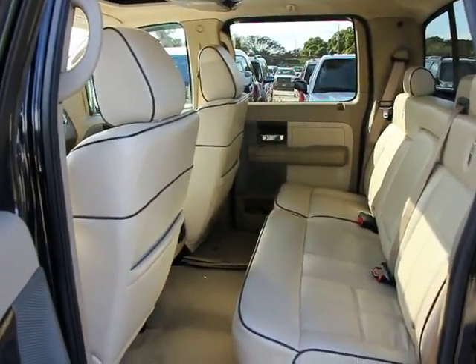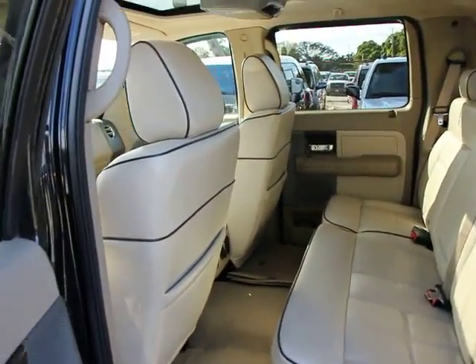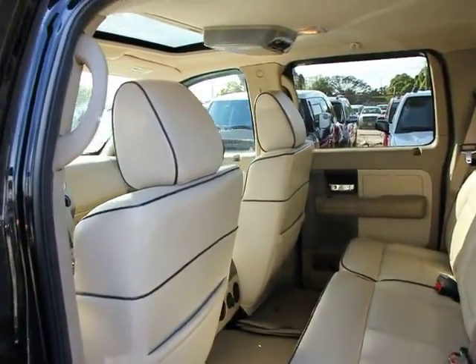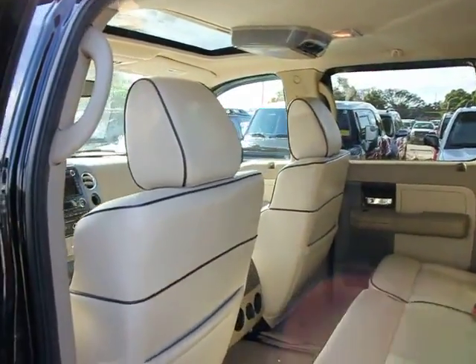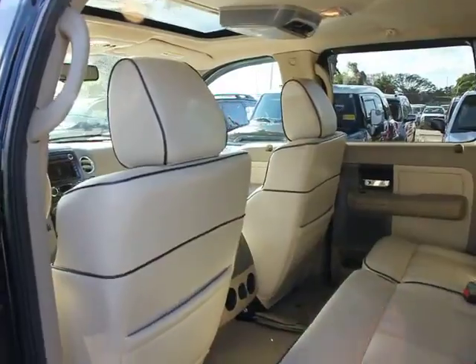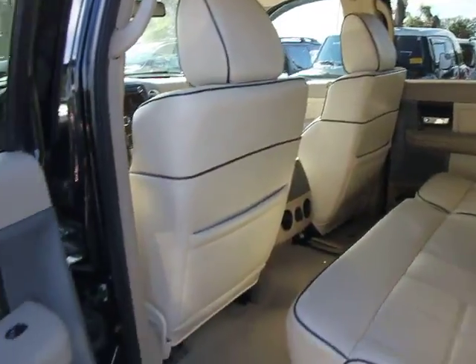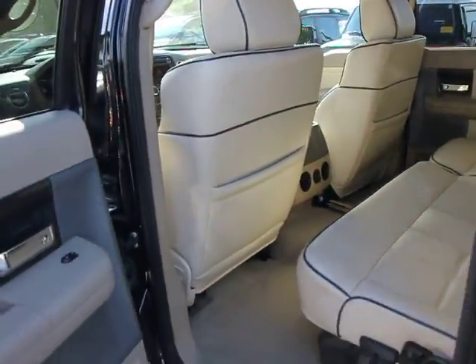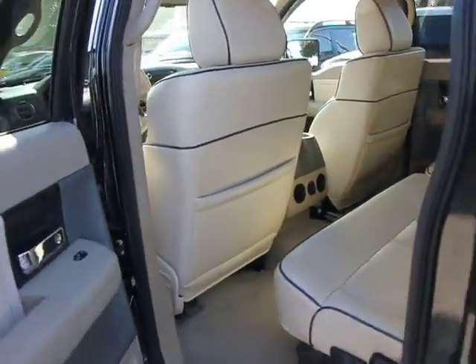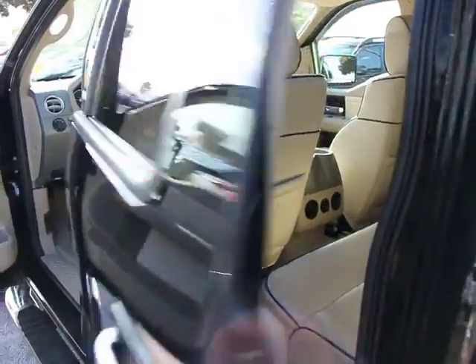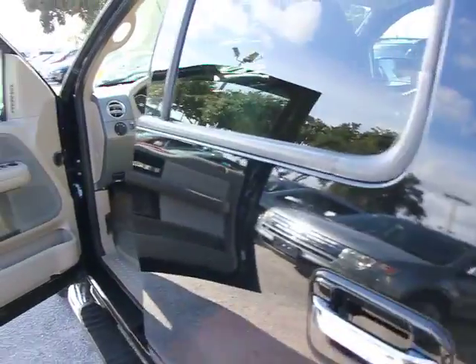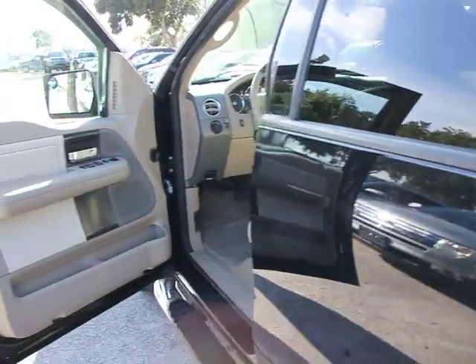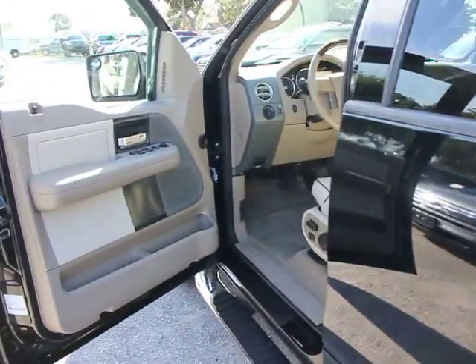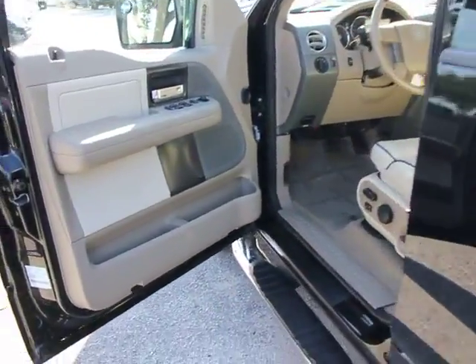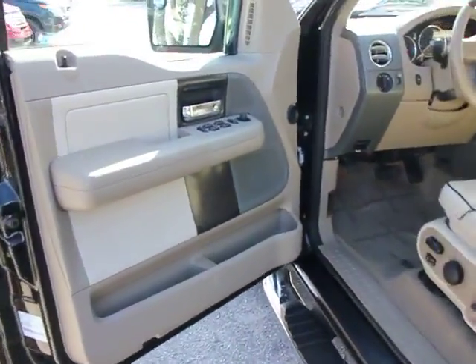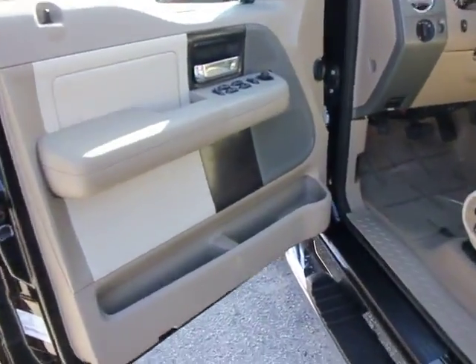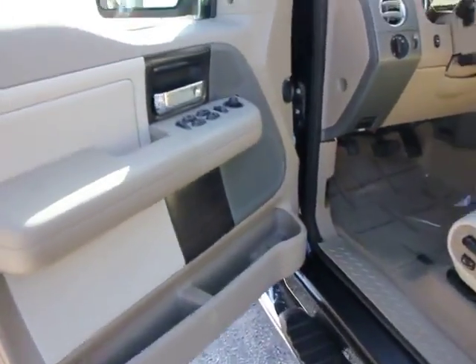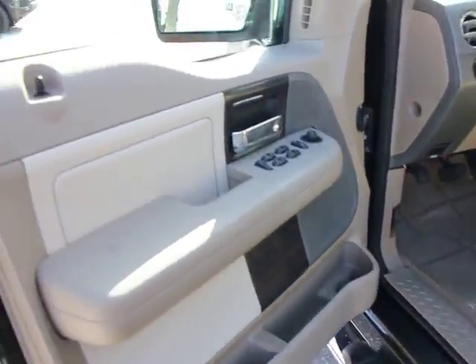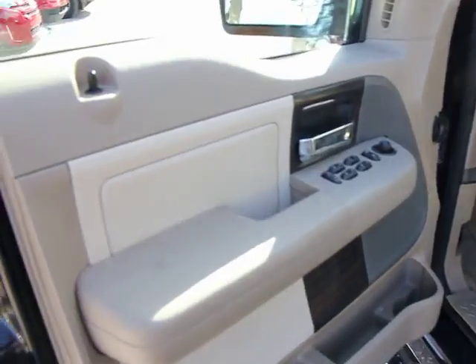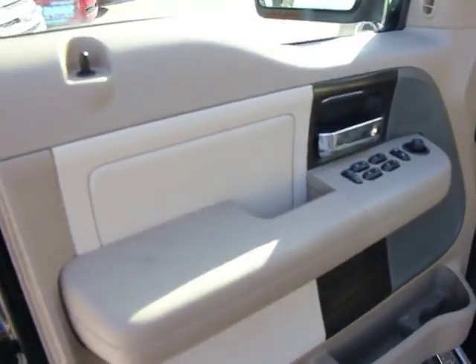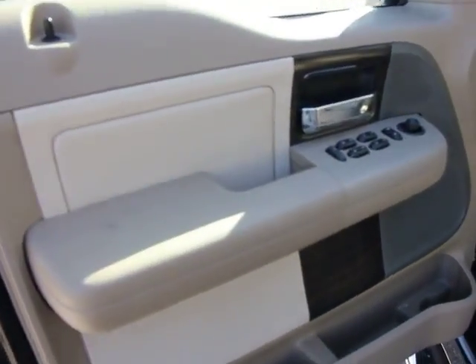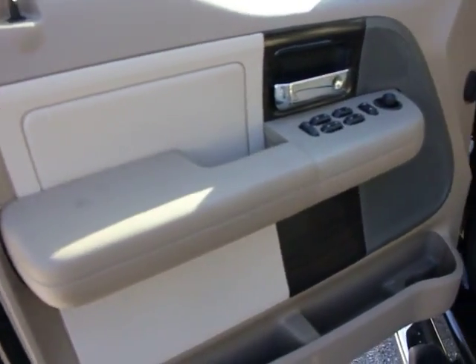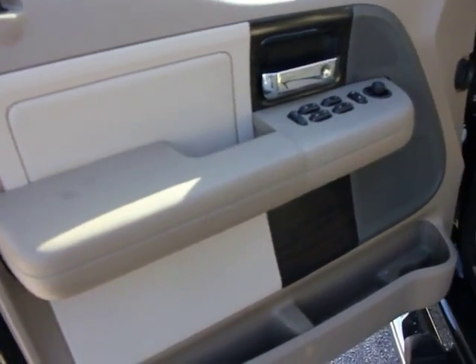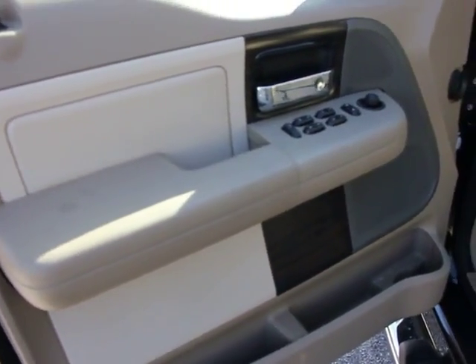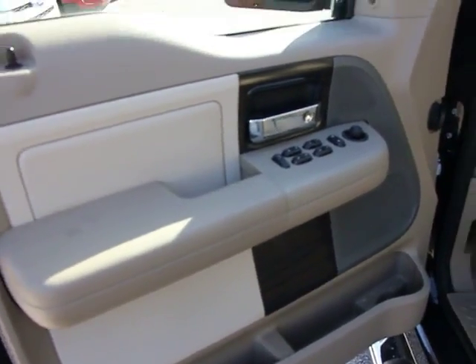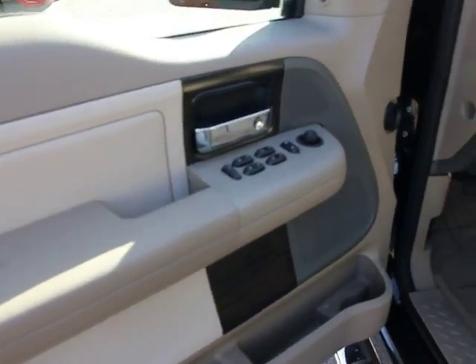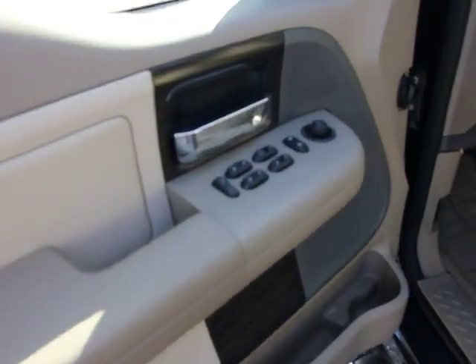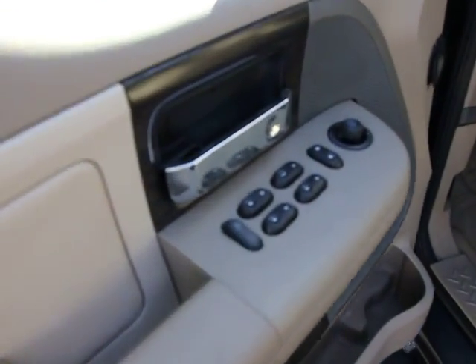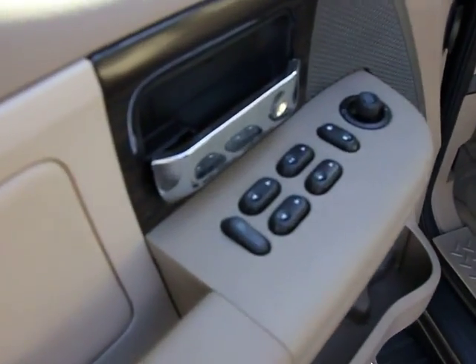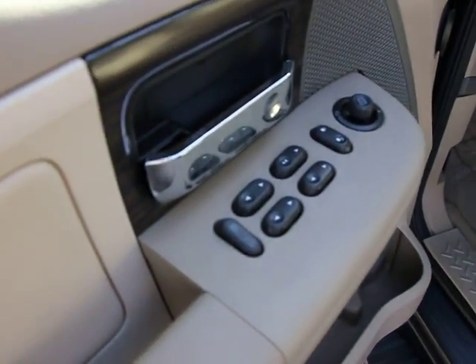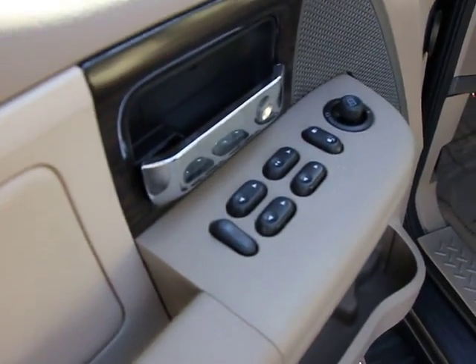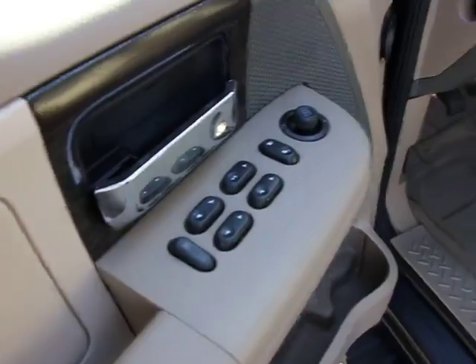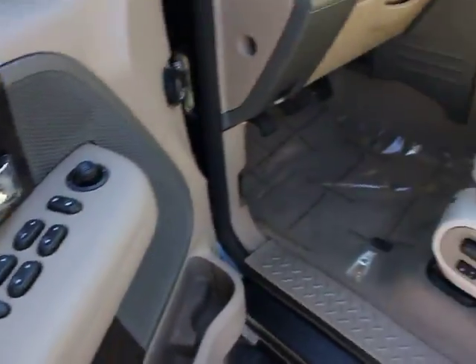Traction control, navigation system, power passenger seat, dual airbags, power steering, power windows, rear window defroster, fog lights, trip computer, Sirius satellite radio.